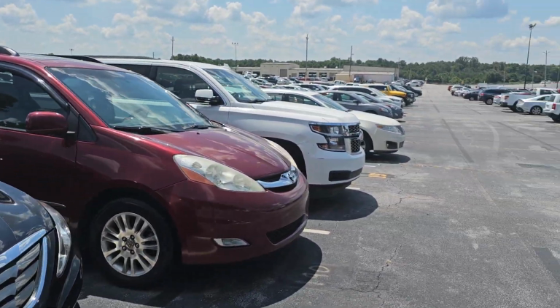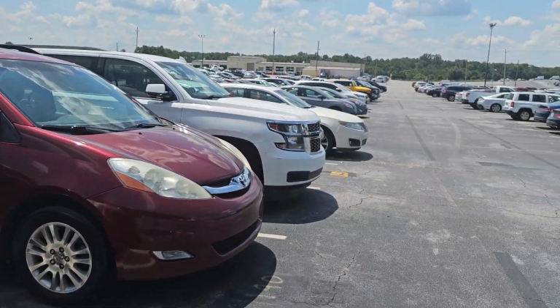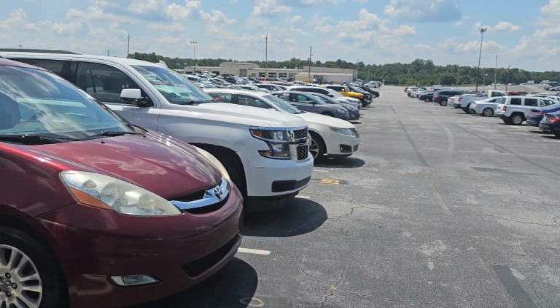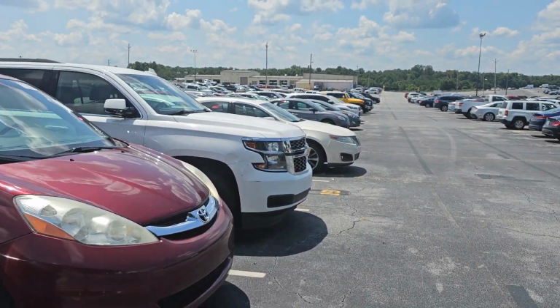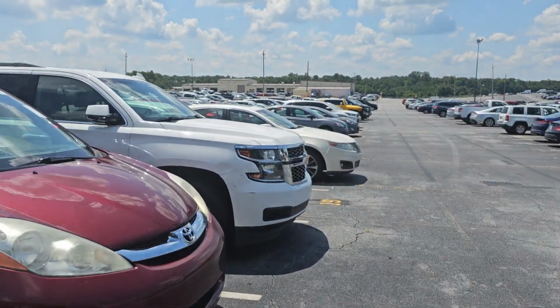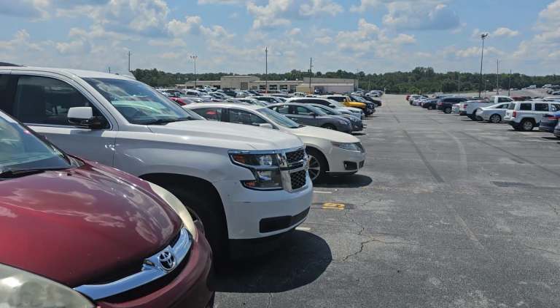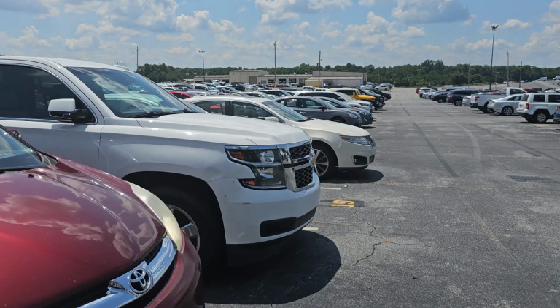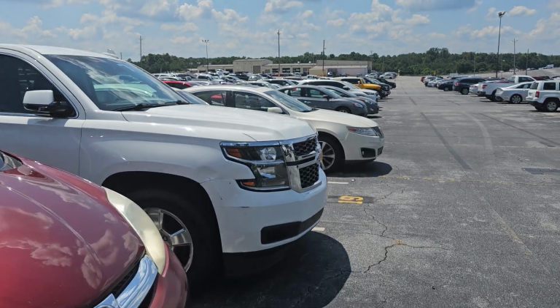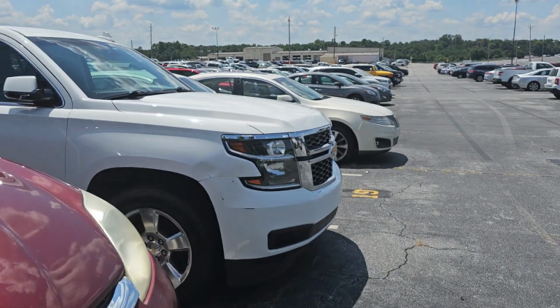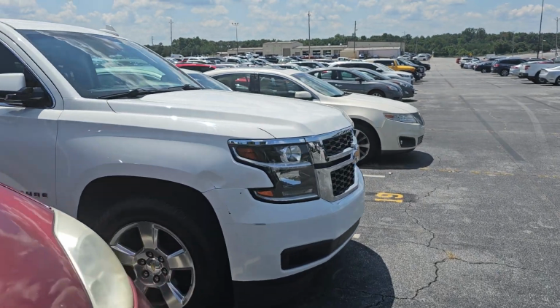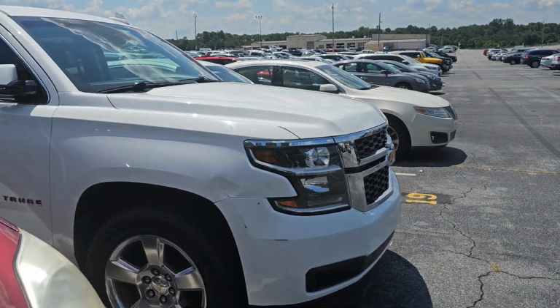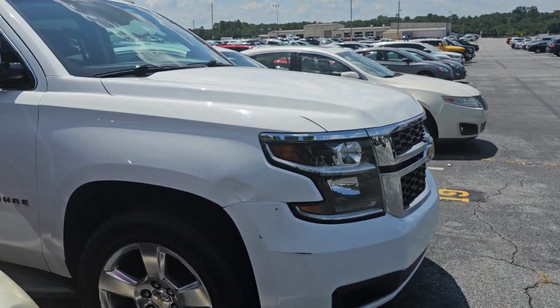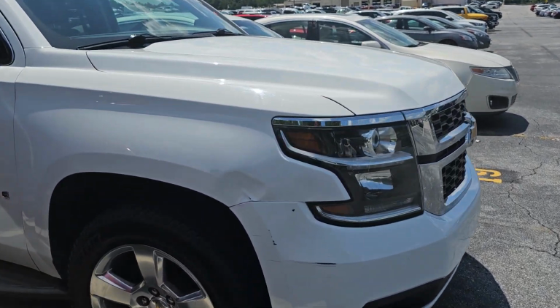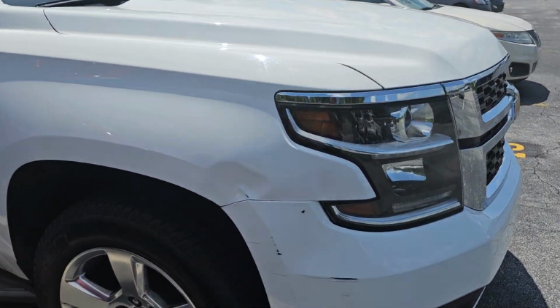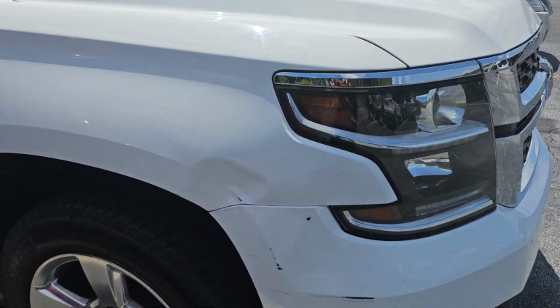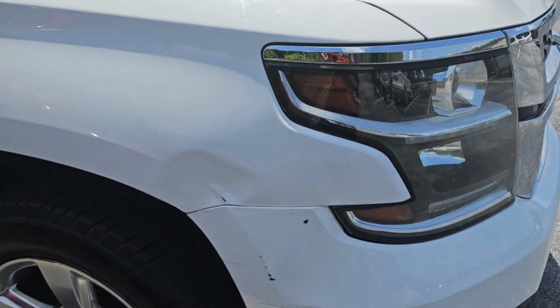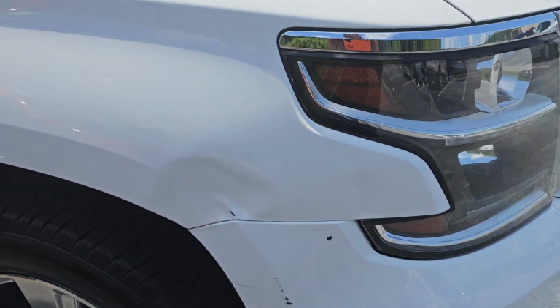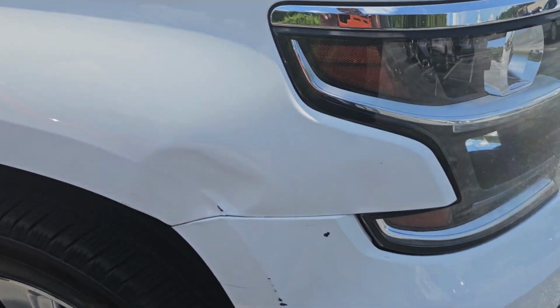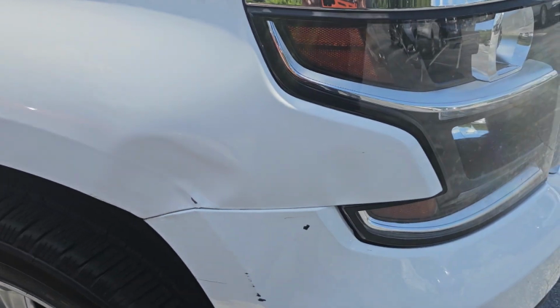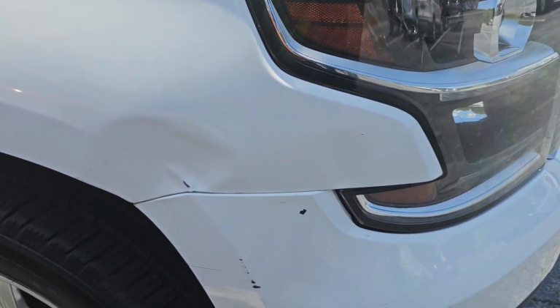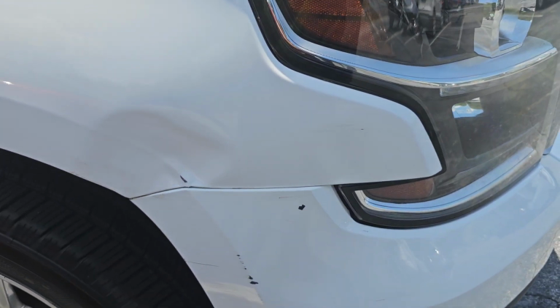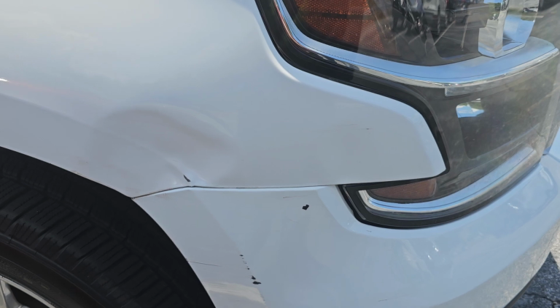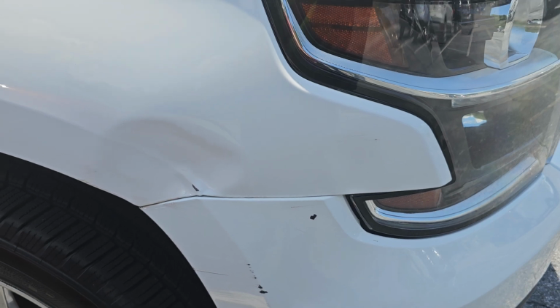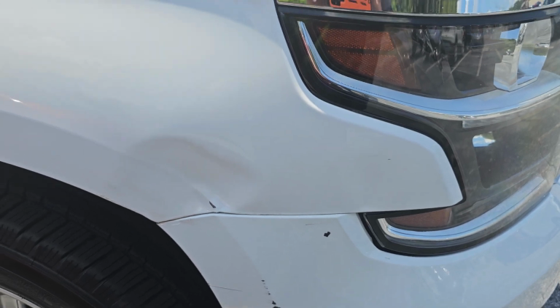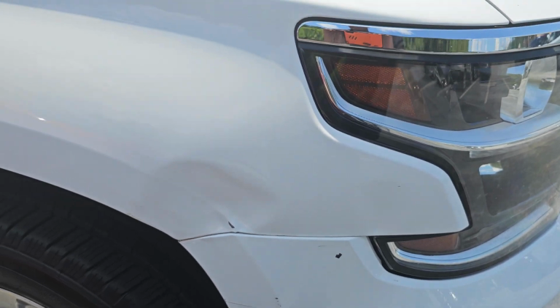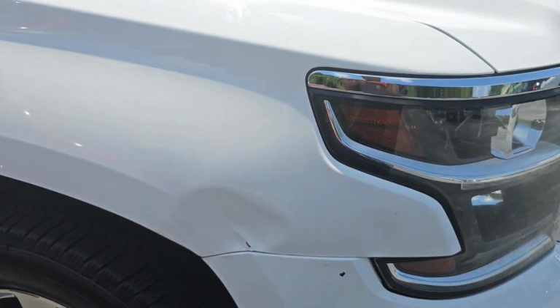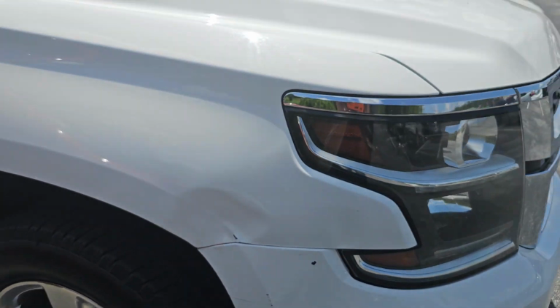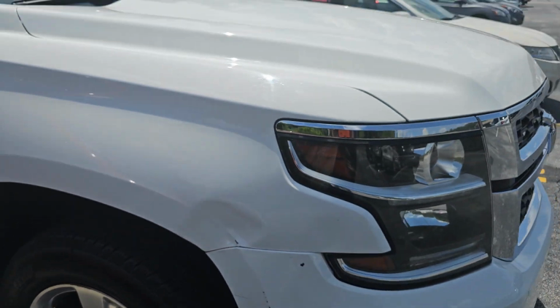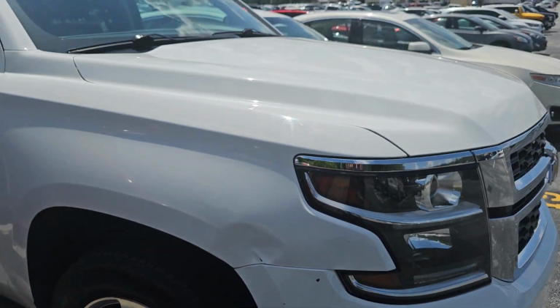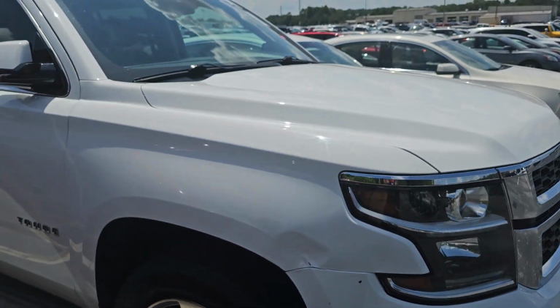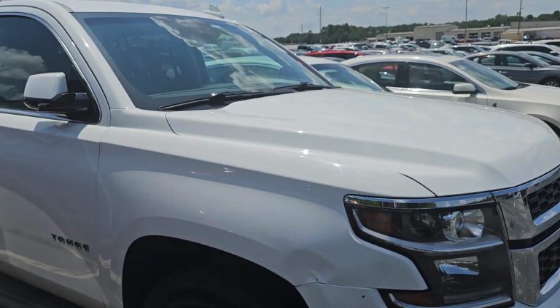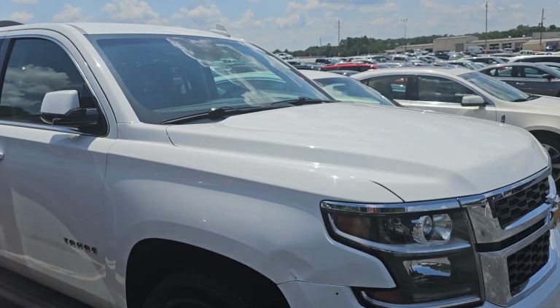Oh, I just realized it's hit a little bit when I turned back — there's a little damage right here. So that should drop the price a little bit.